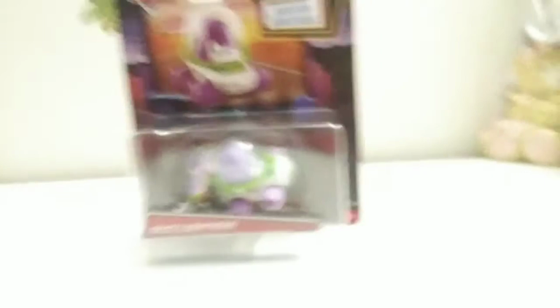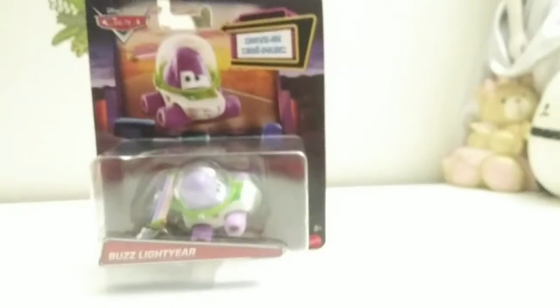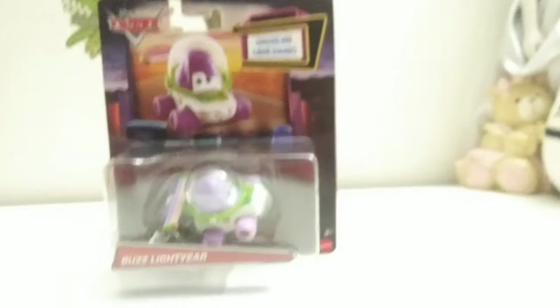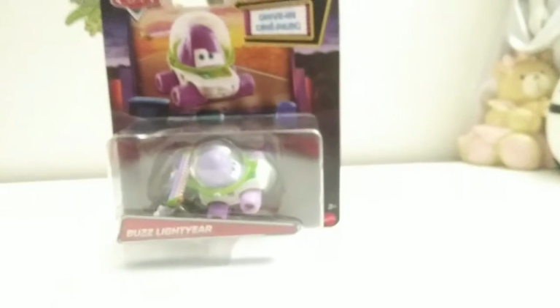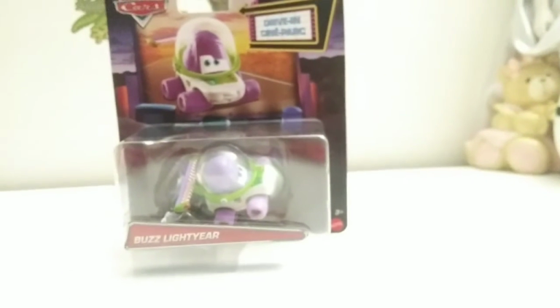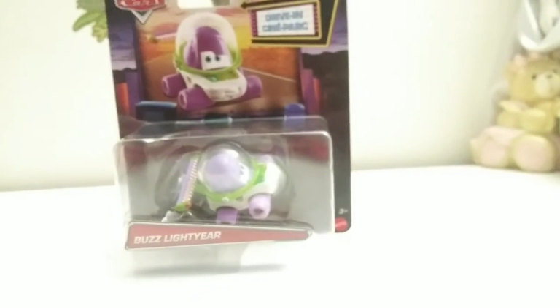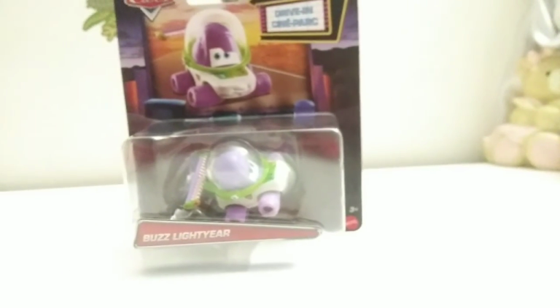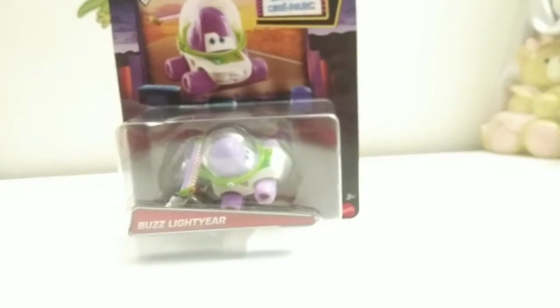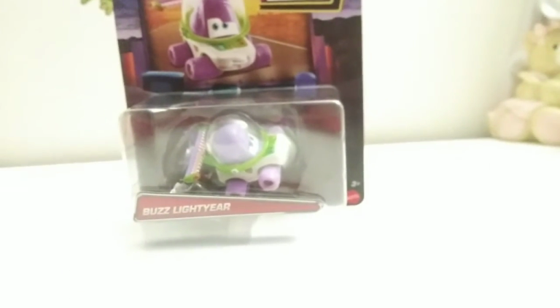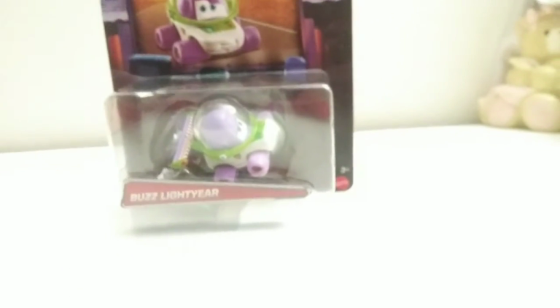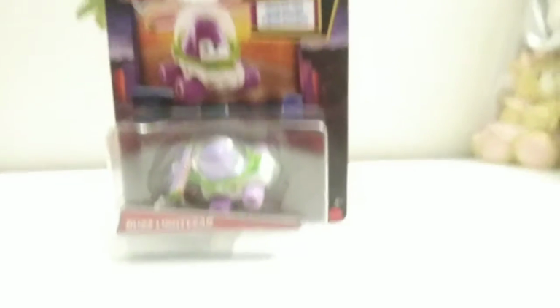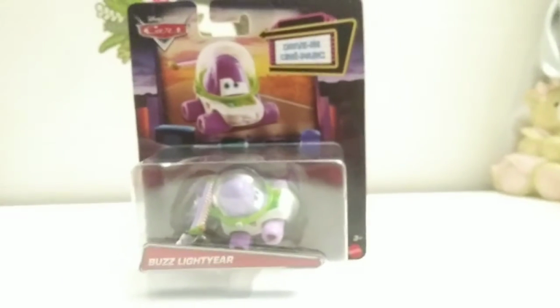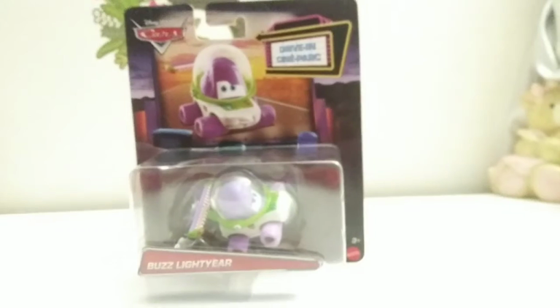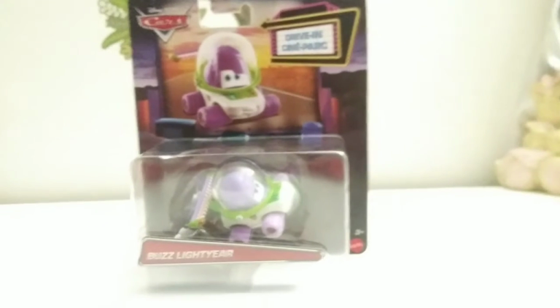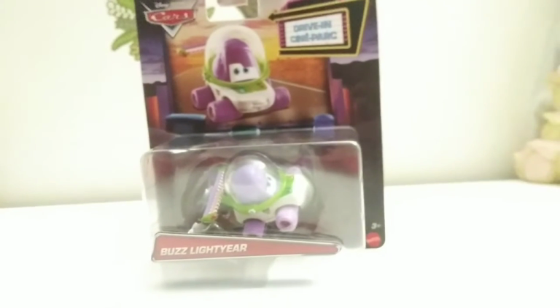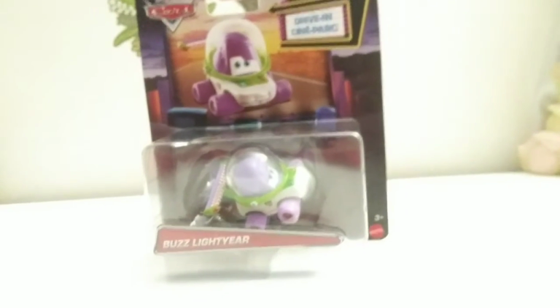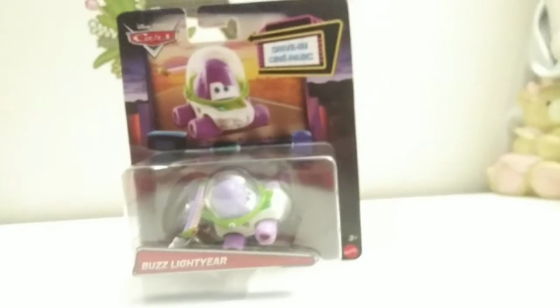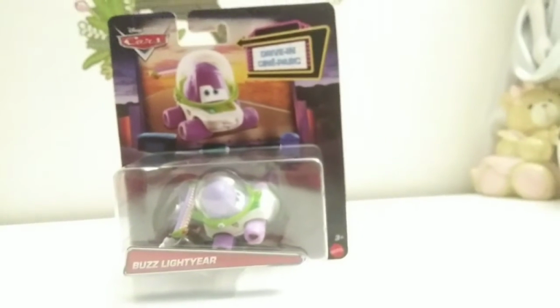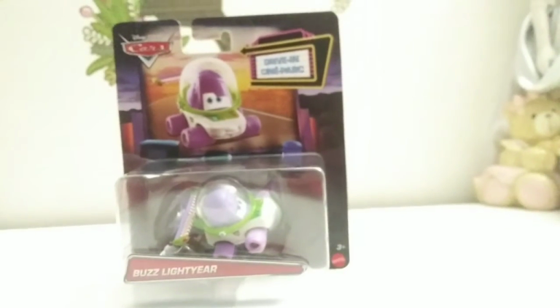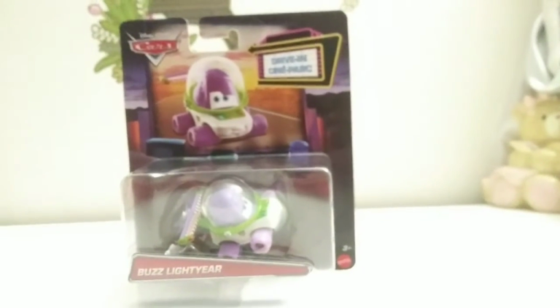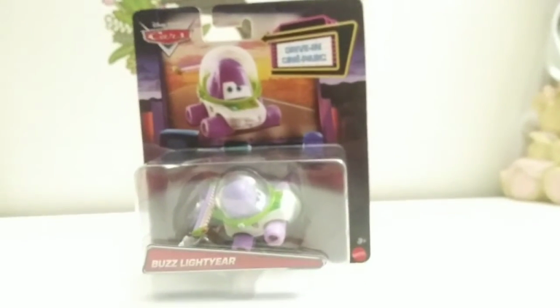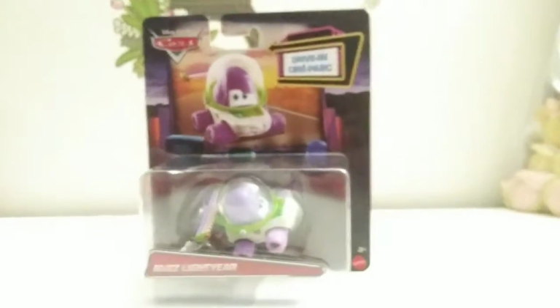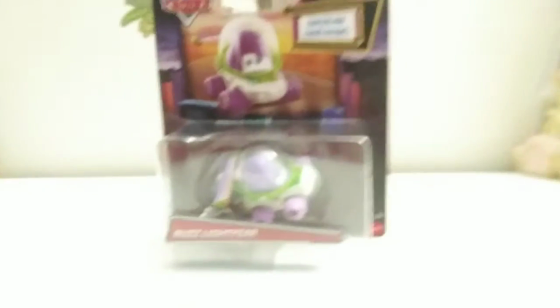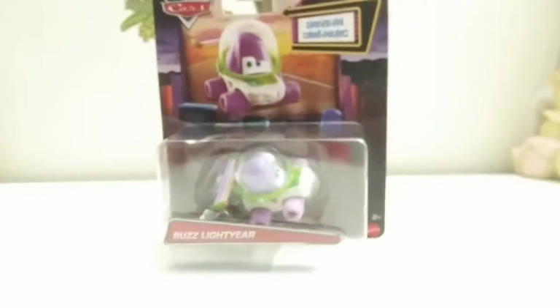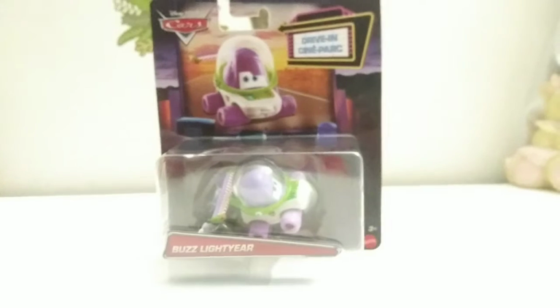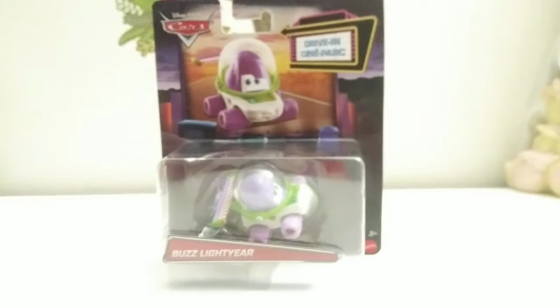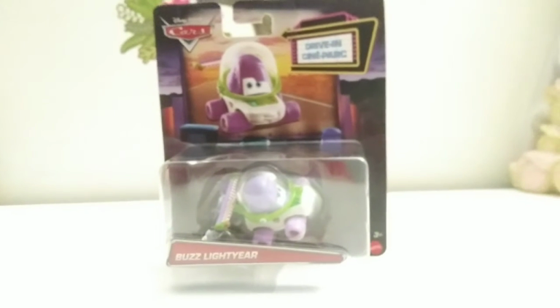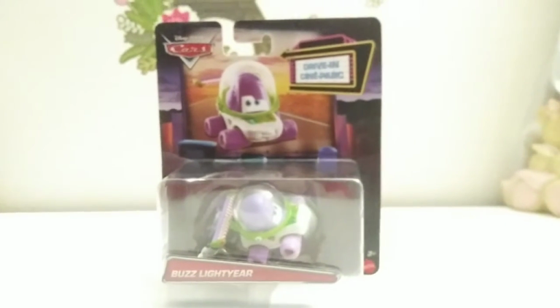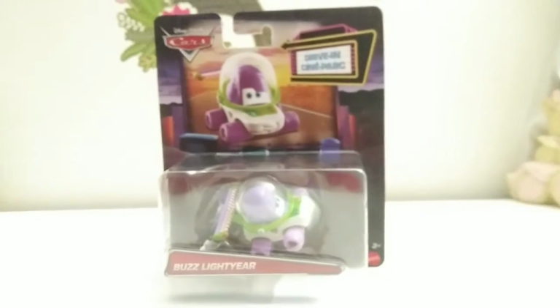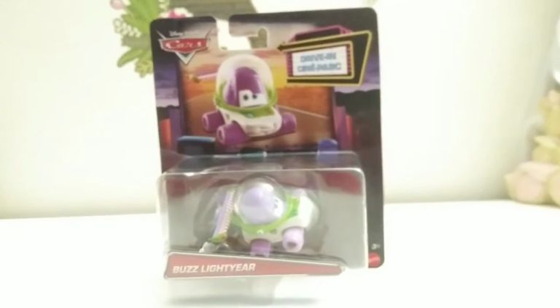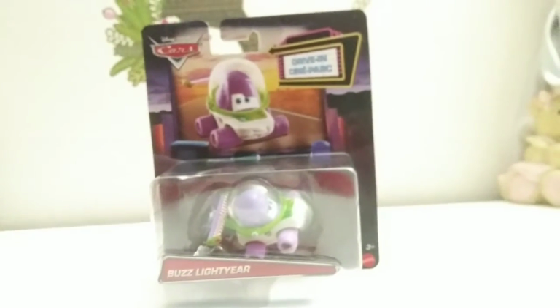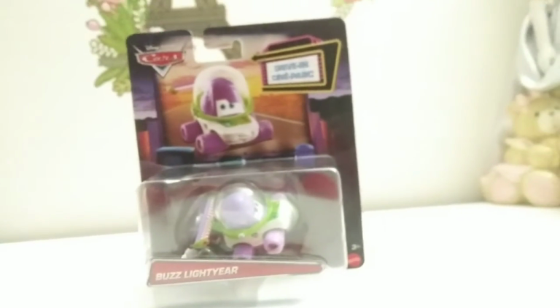In the packaging, they use a scene from when they're watching the movies, and then they just put a picture of Buzz on it.